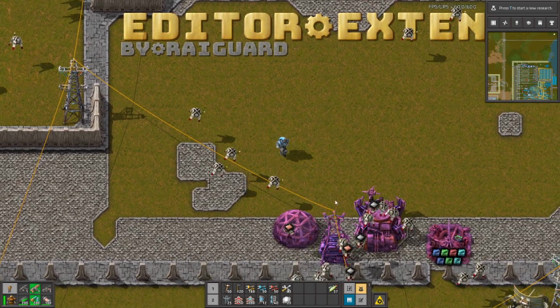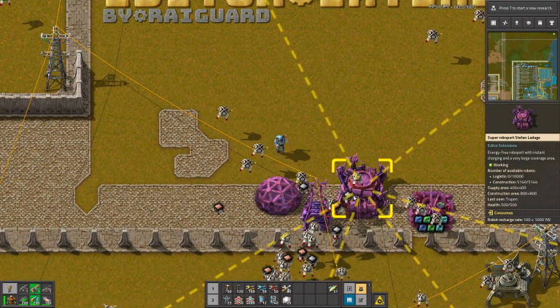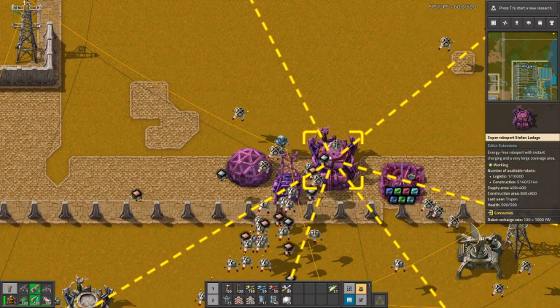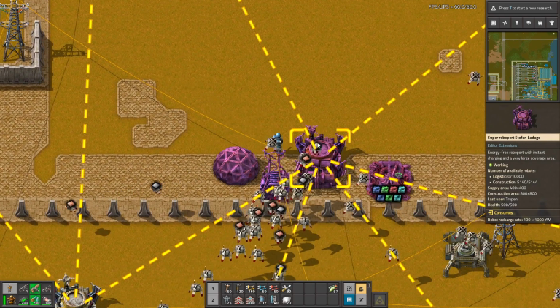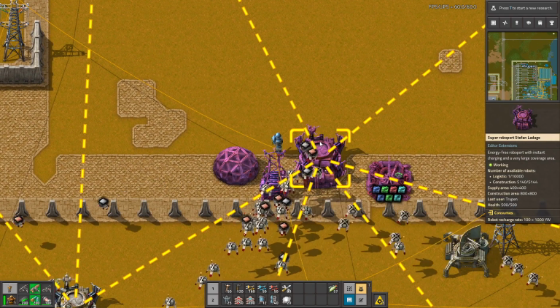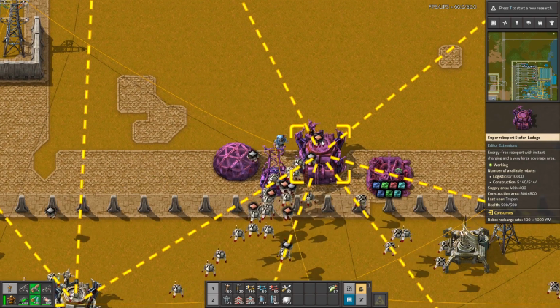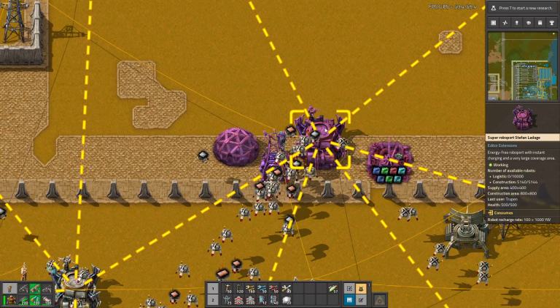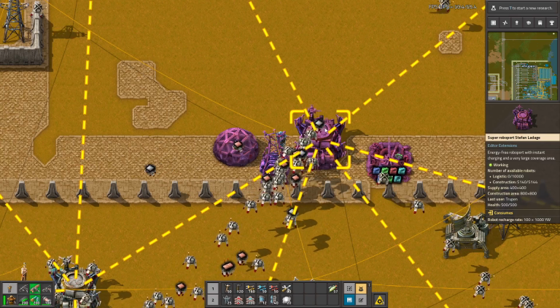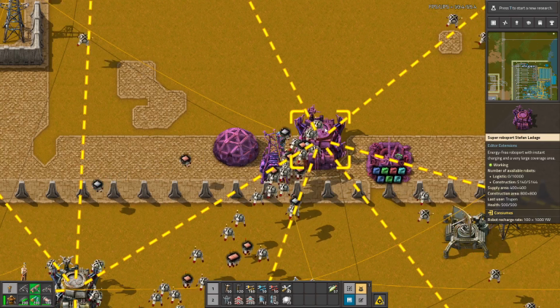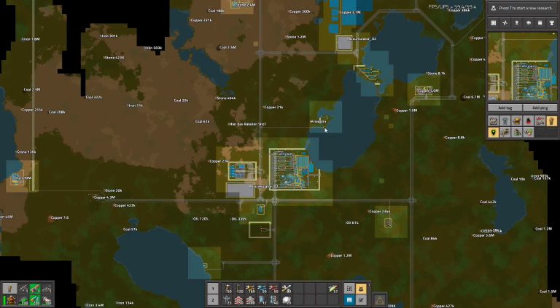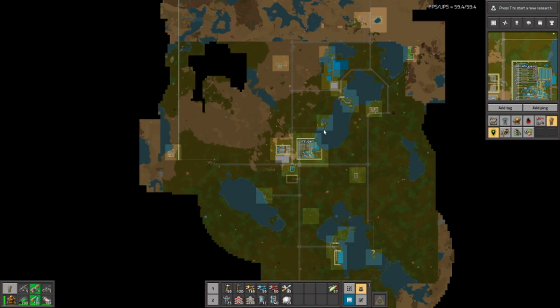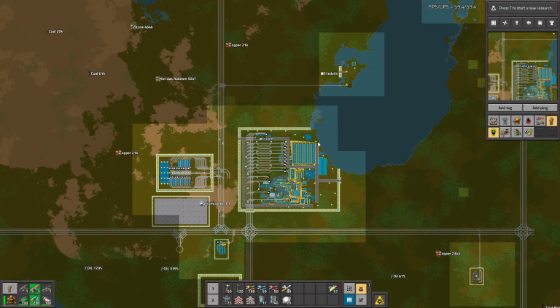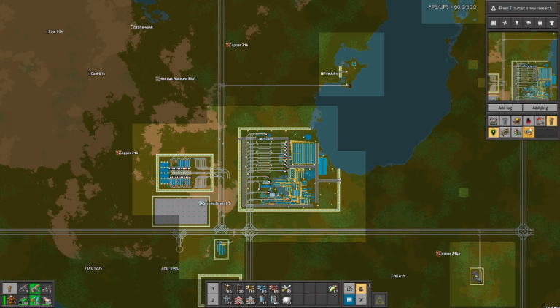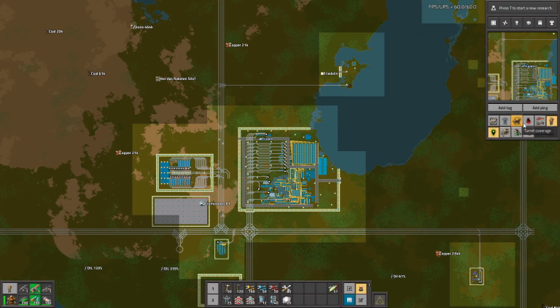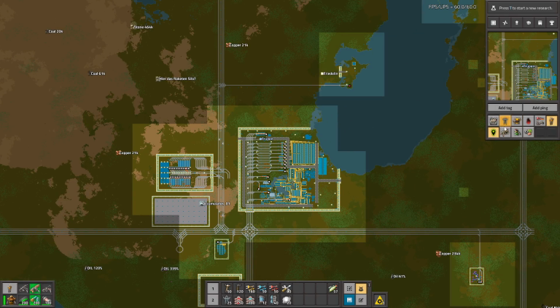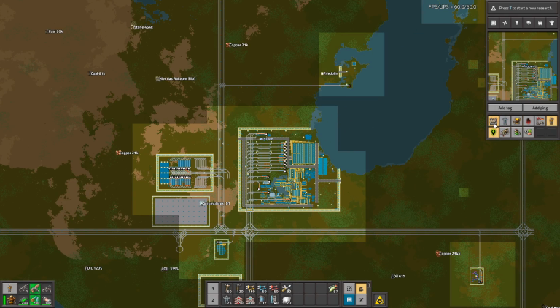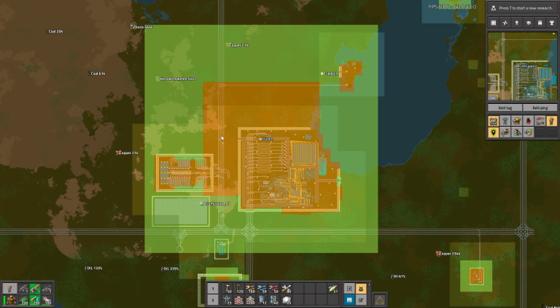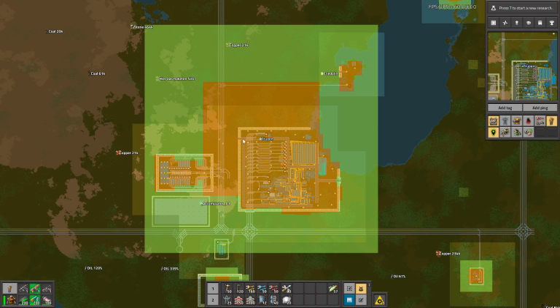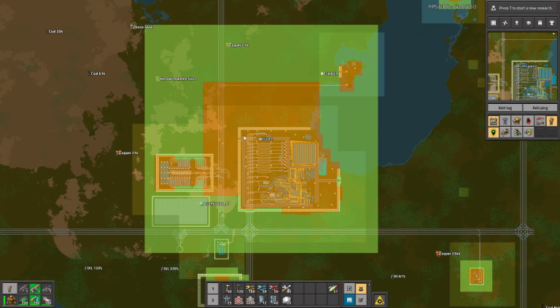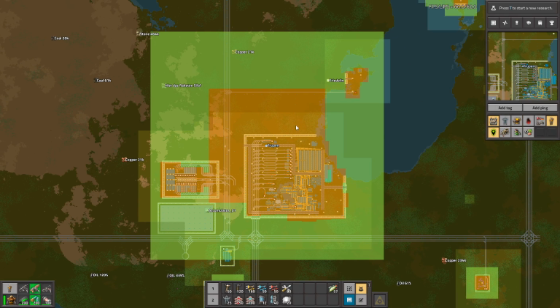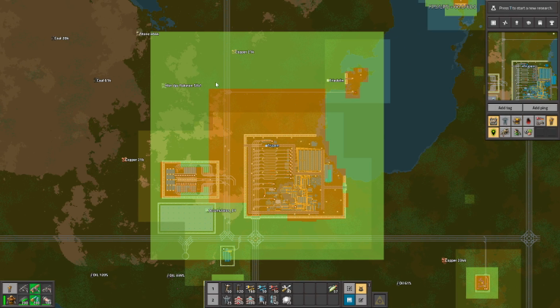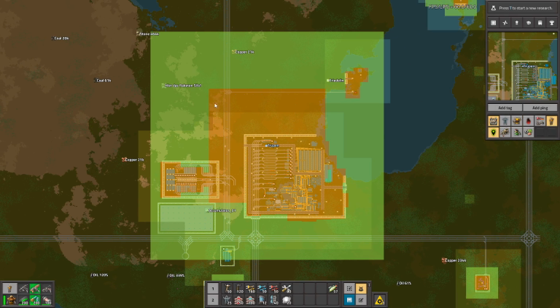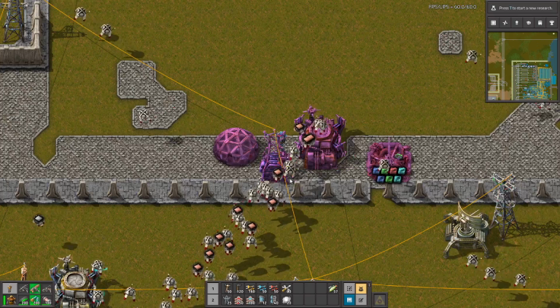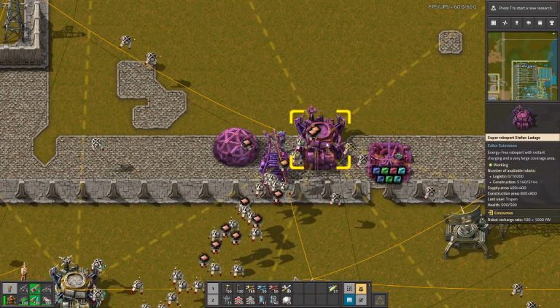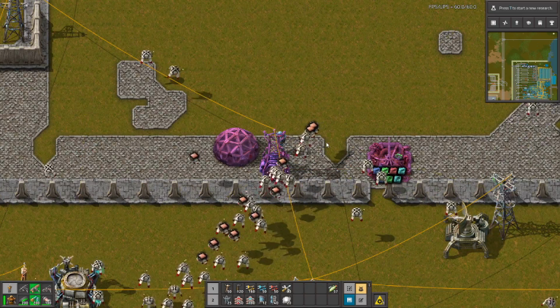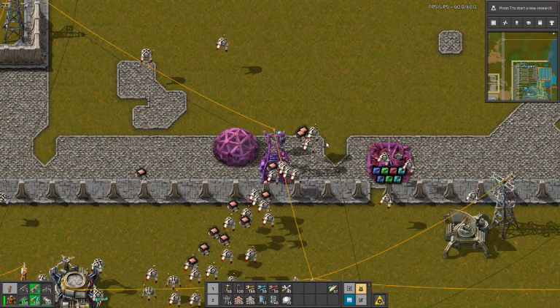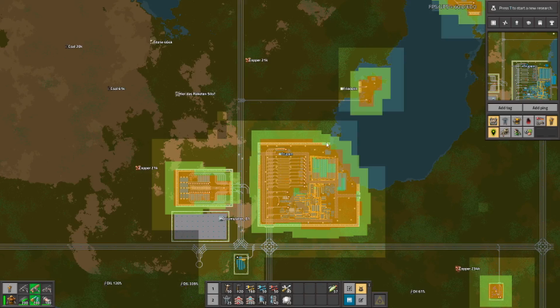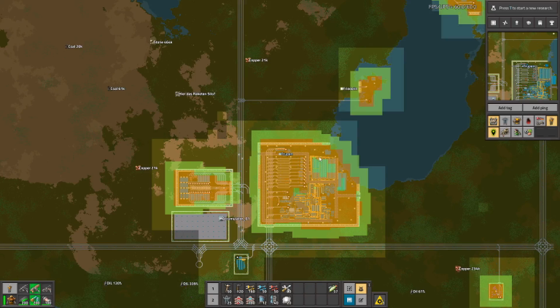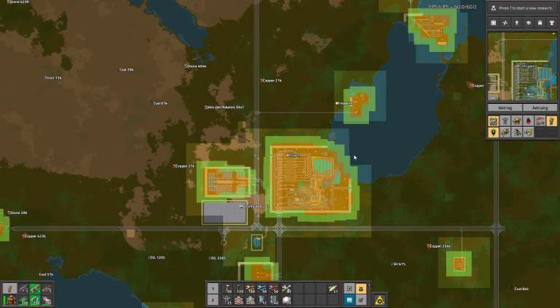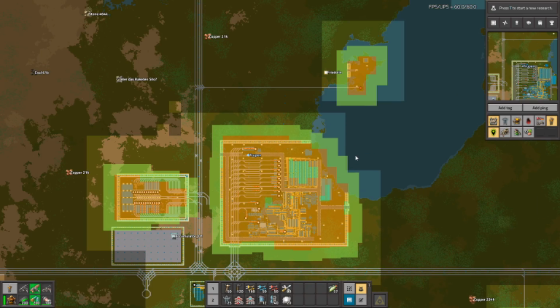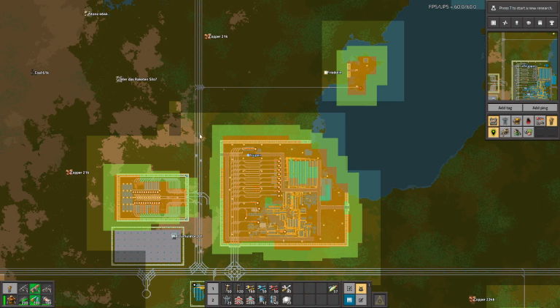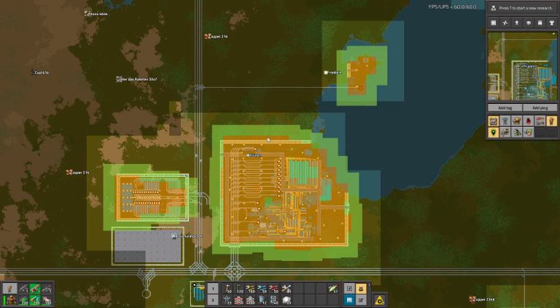It works the same for, for example, this roboport. When you look at the map — yeah, it's a bit bigger than a normal roboport.